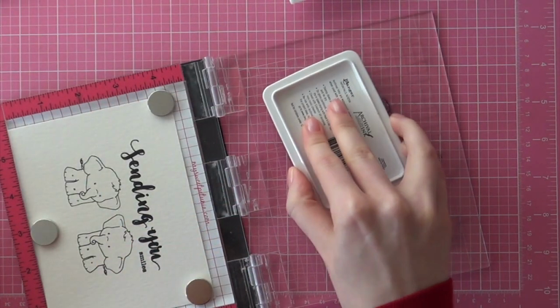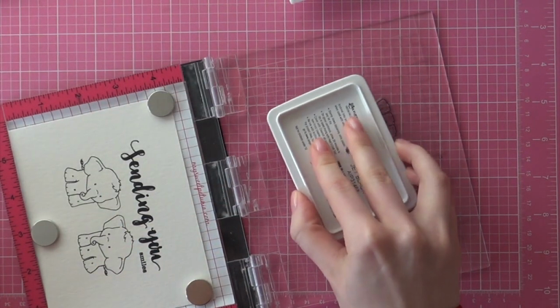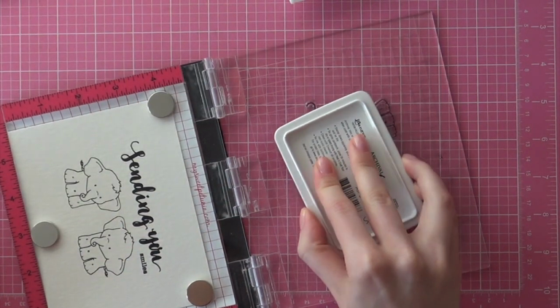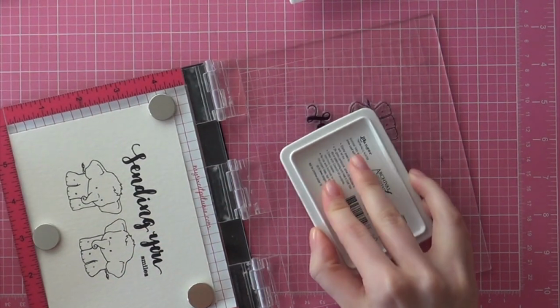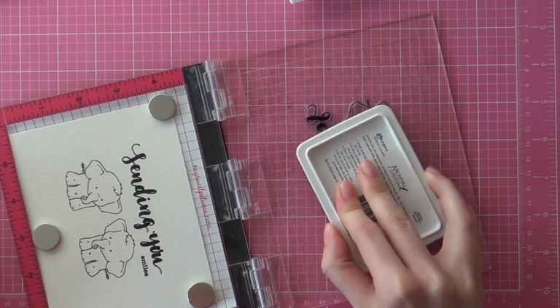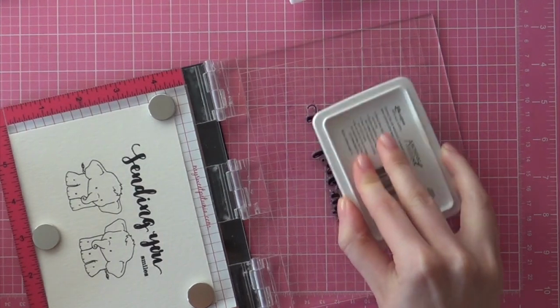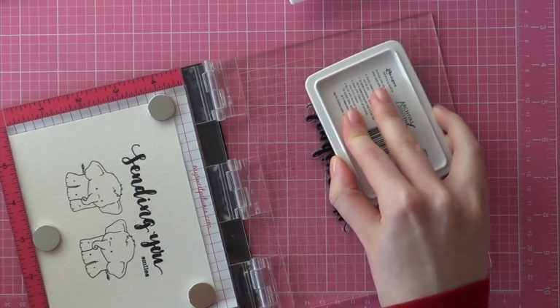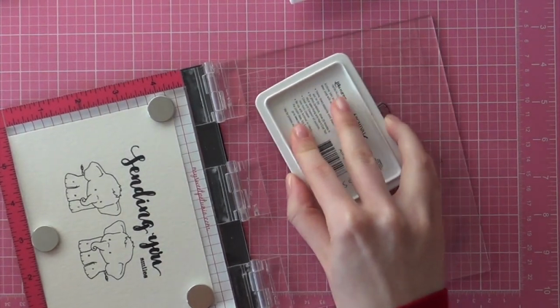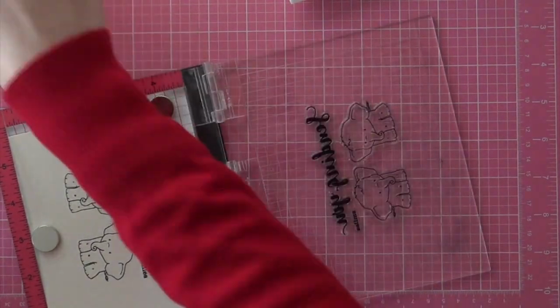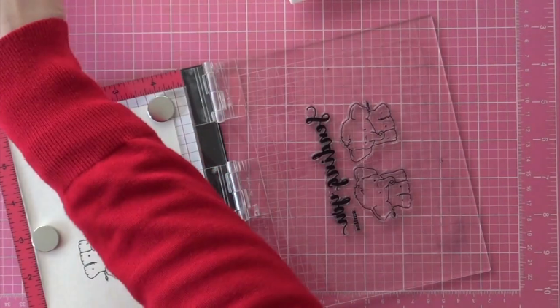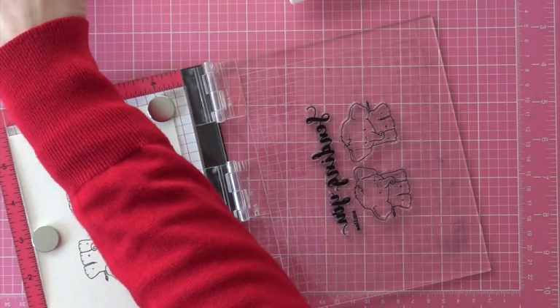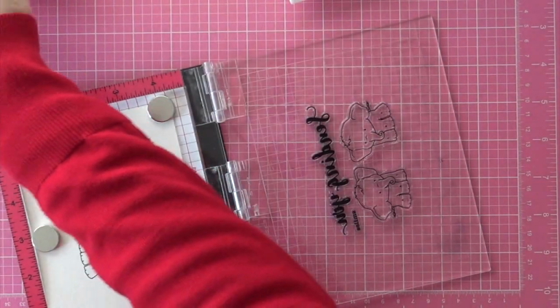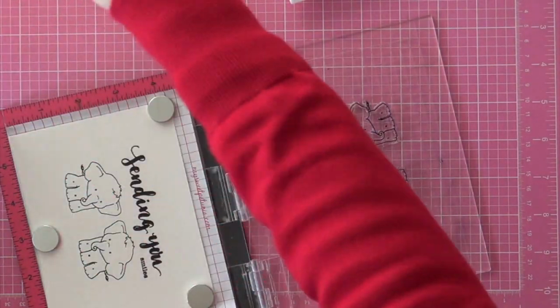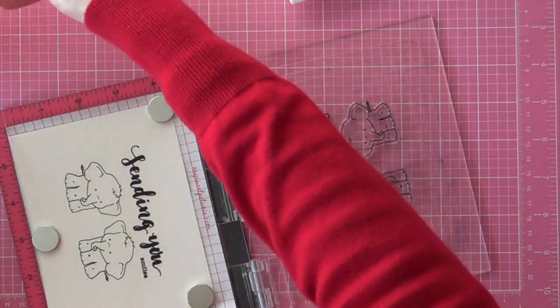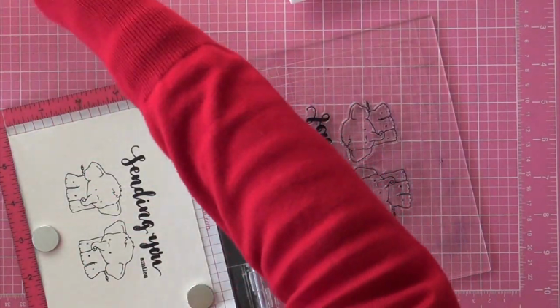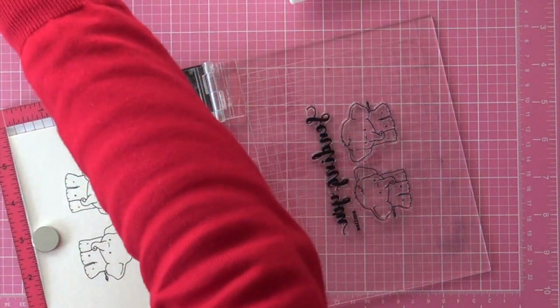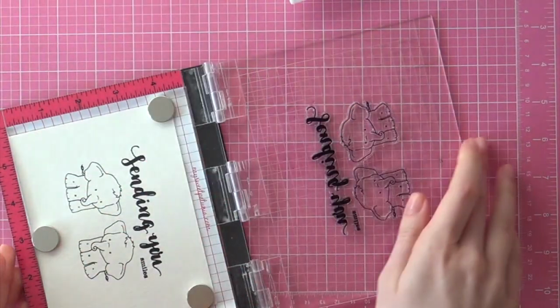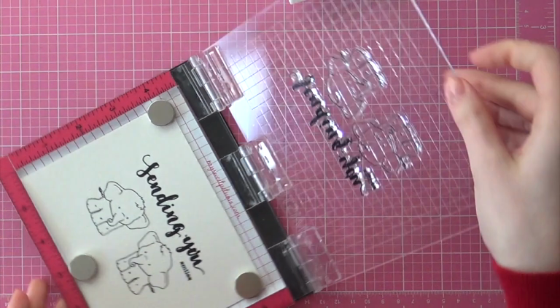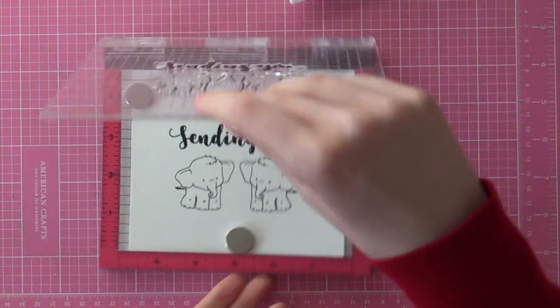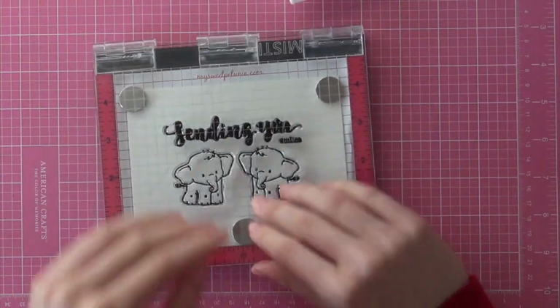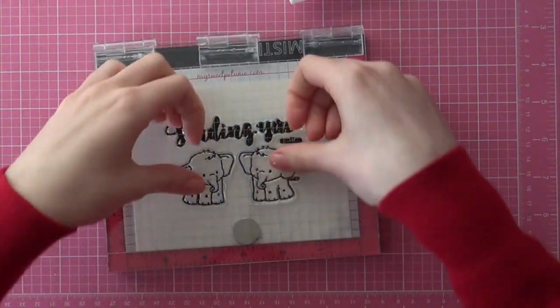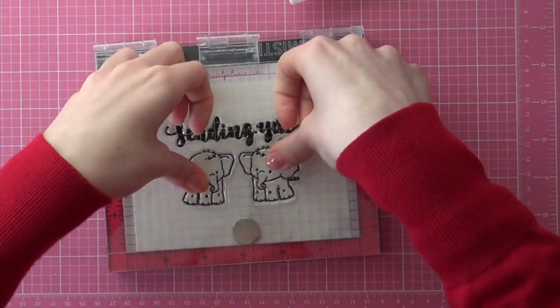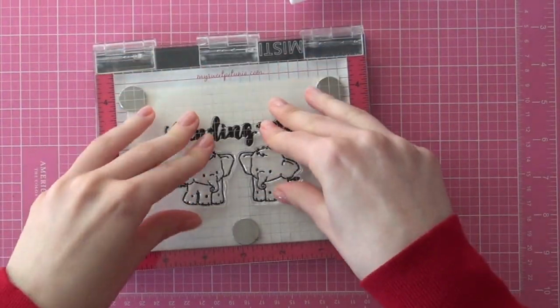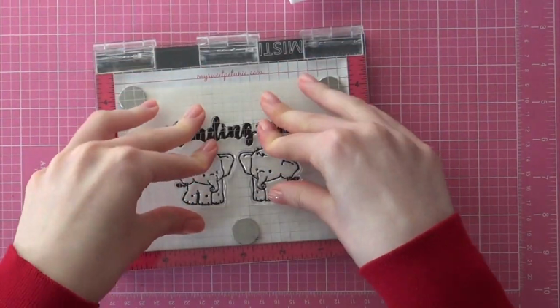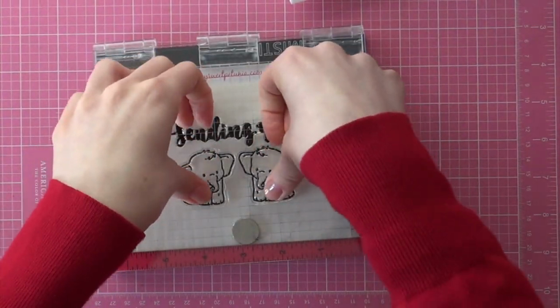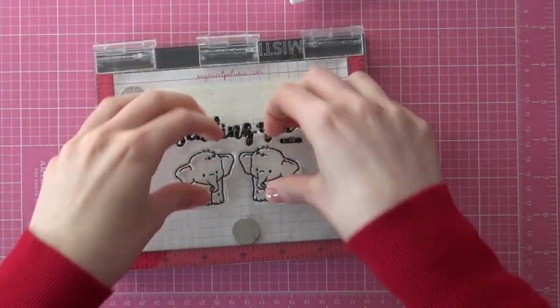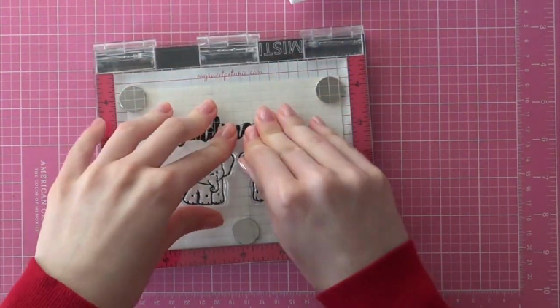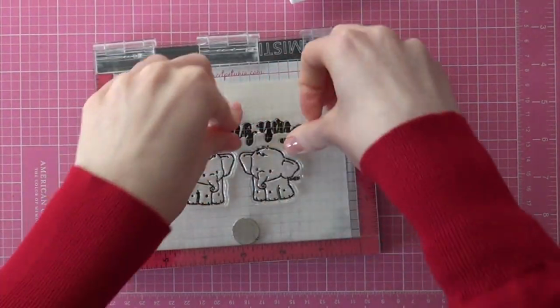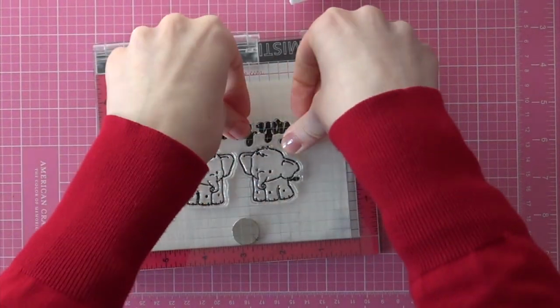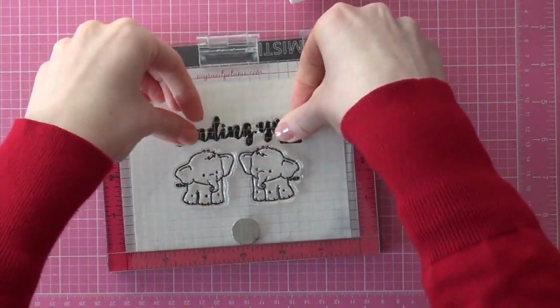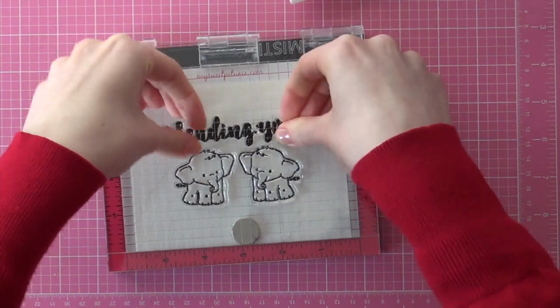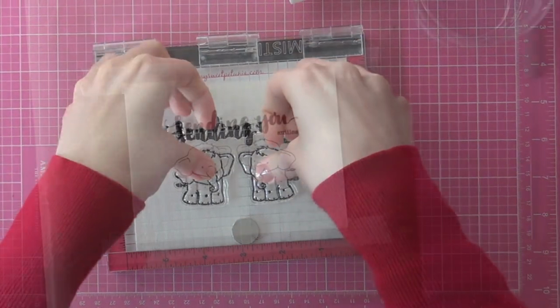That's just what I like about the MISTI tool — since all of these stamps are in the same place, there's no need to lose time by repositioning the stamps again with the acrylic blocks. But again, just use whatever works for you.